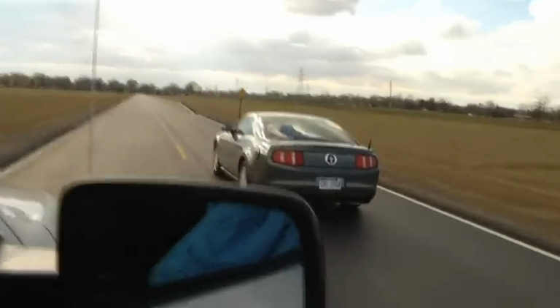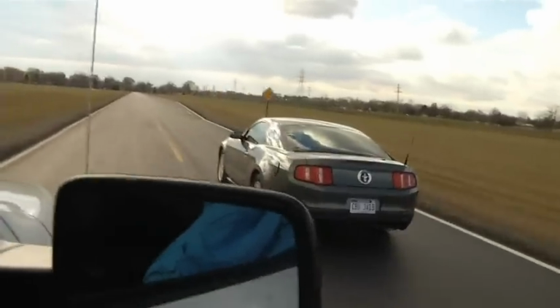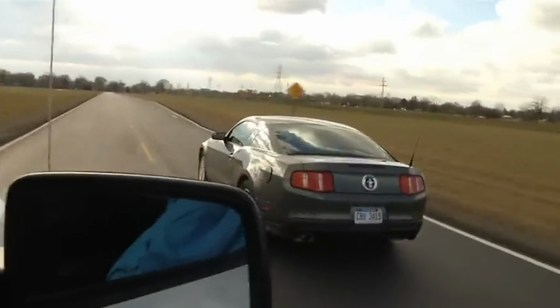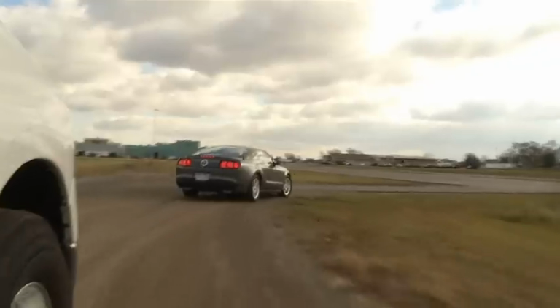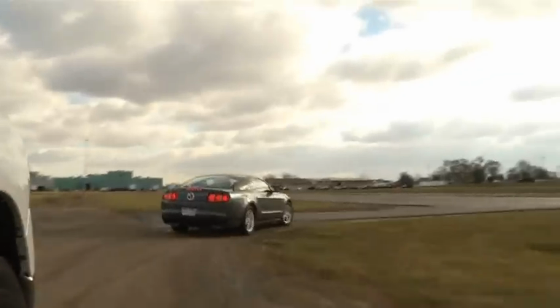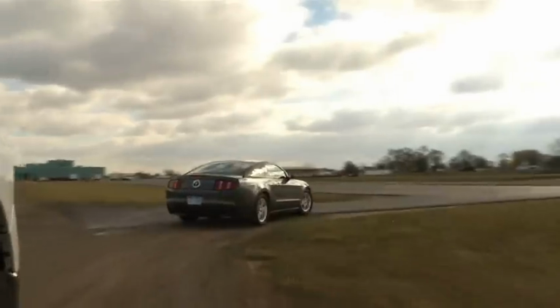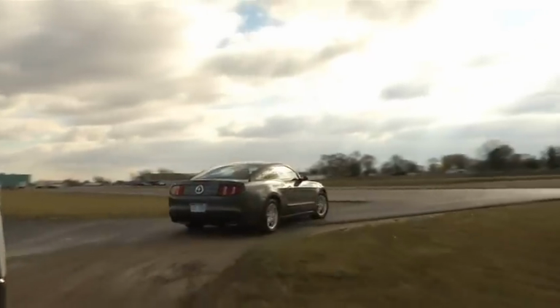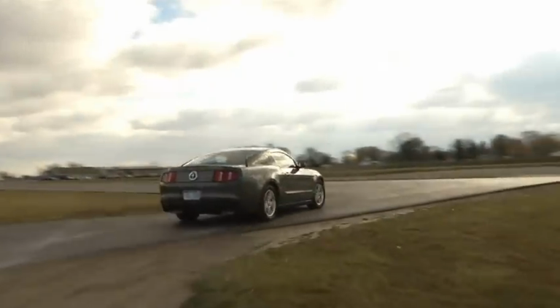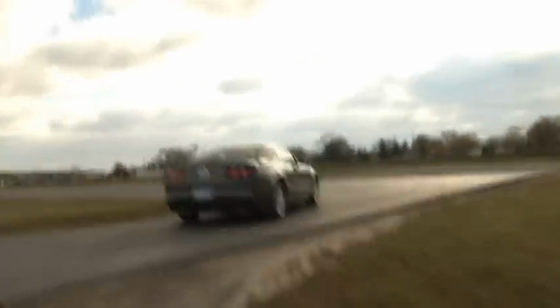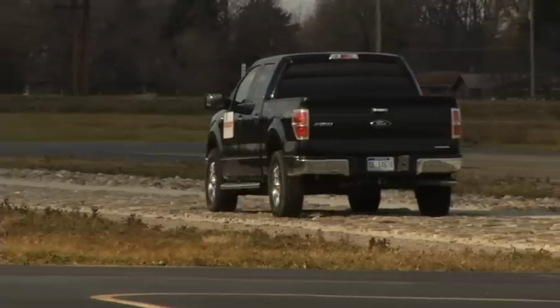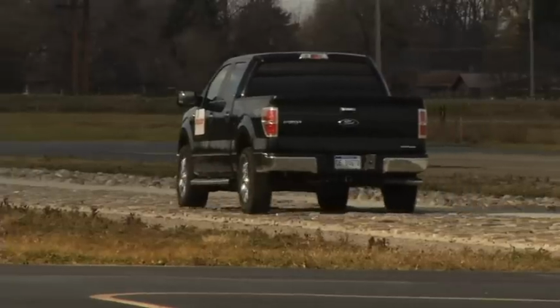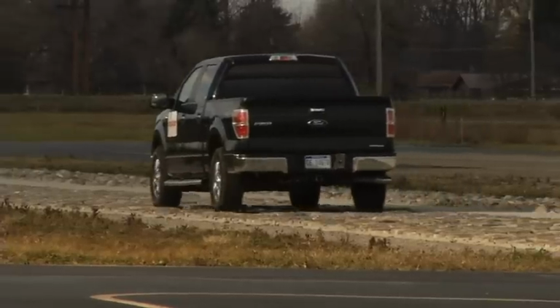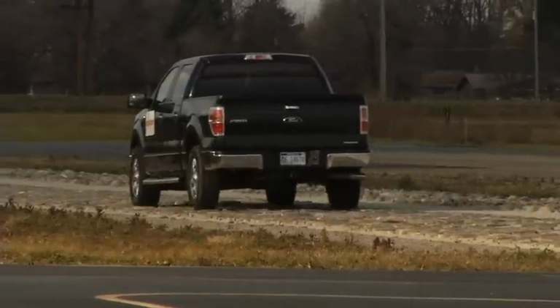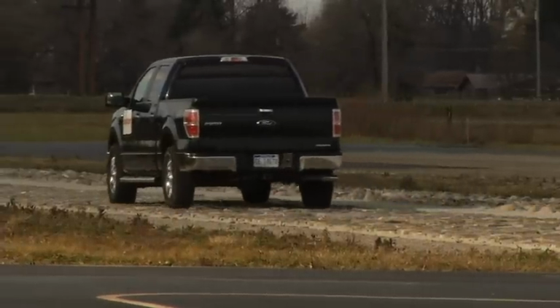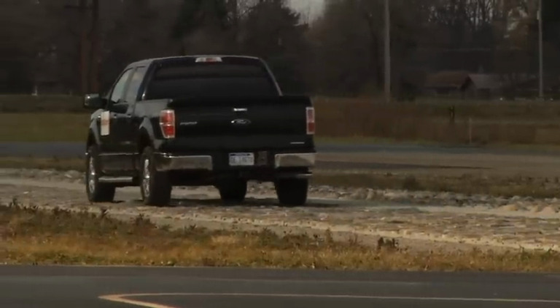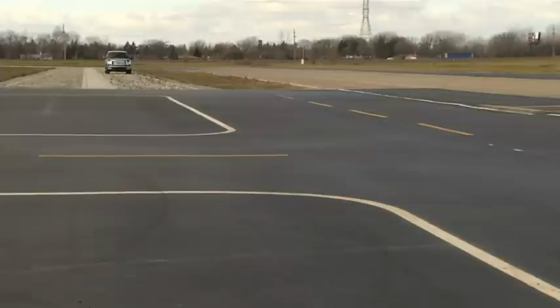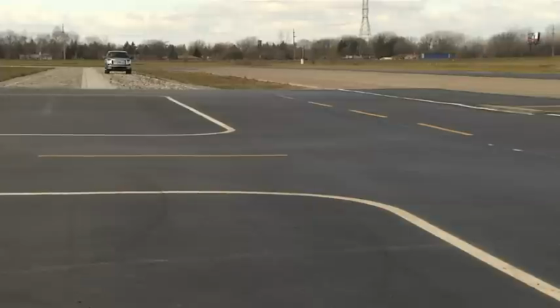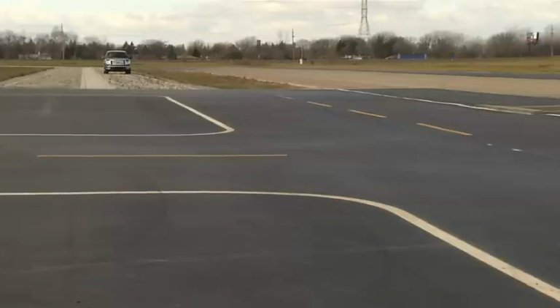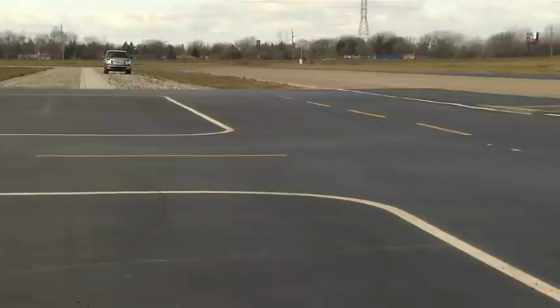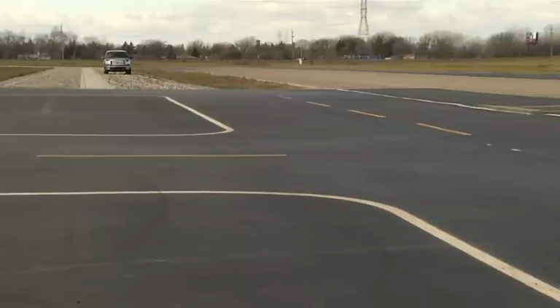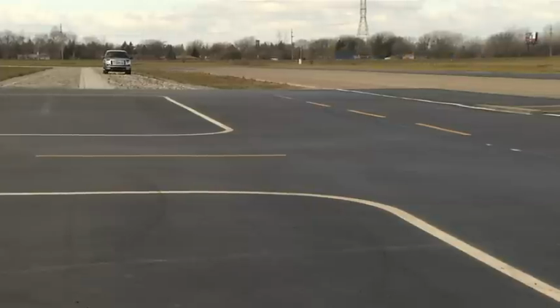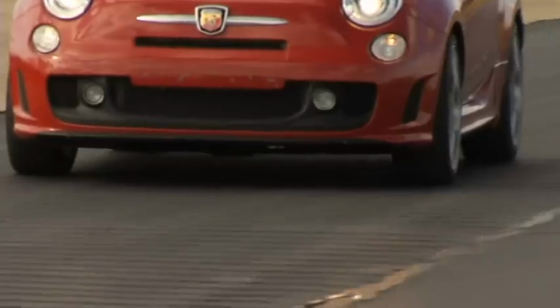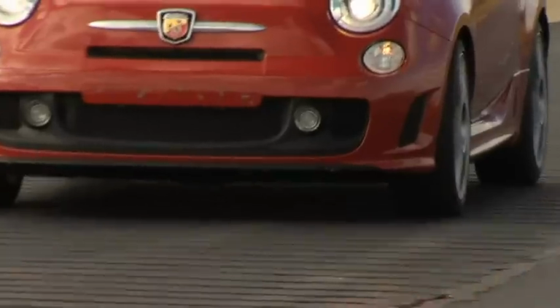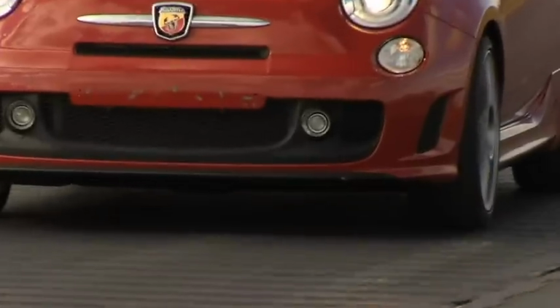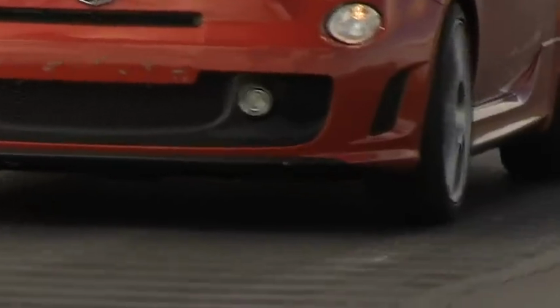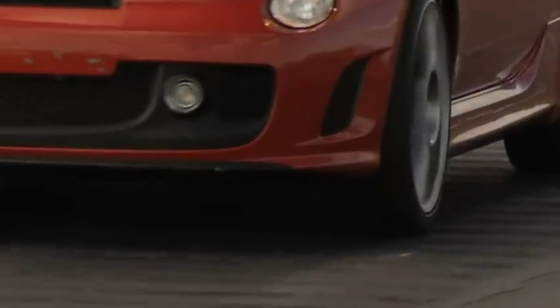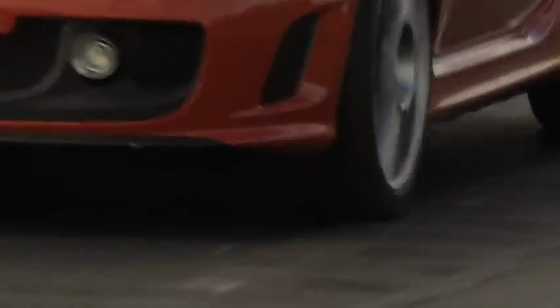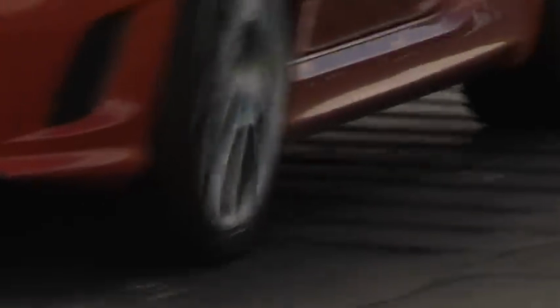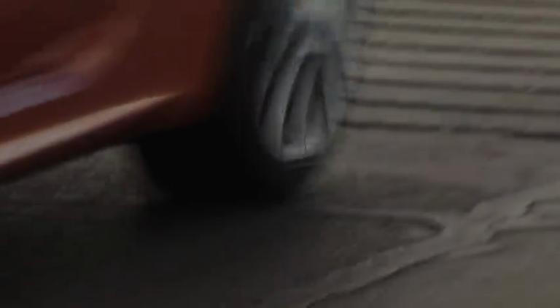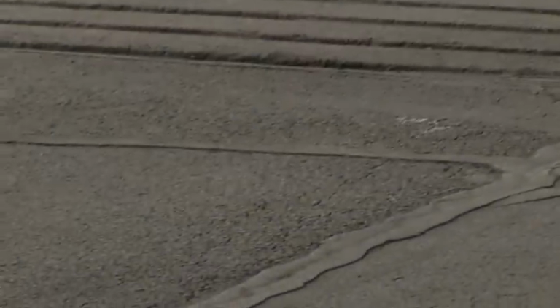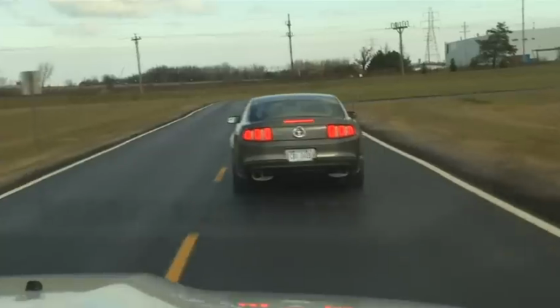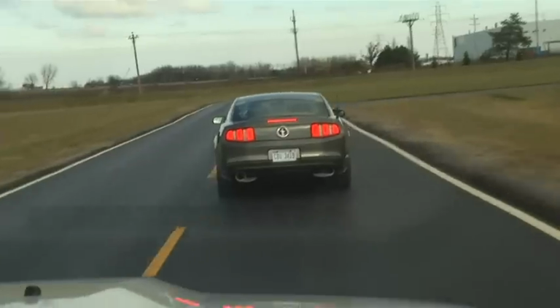Nexteer steering systems are in over 60 brands worldwide, and this track allows two full-time drivers to validate tests and ensure top performance for customers. Neil Jafoon, NBC 25 News.